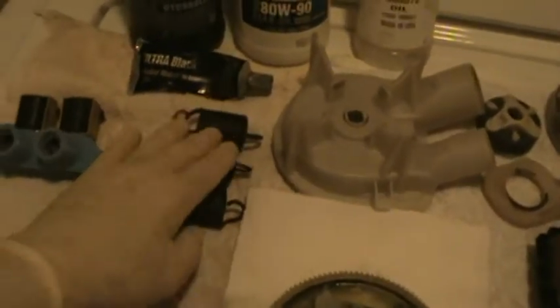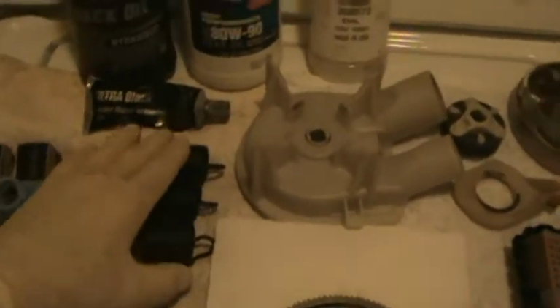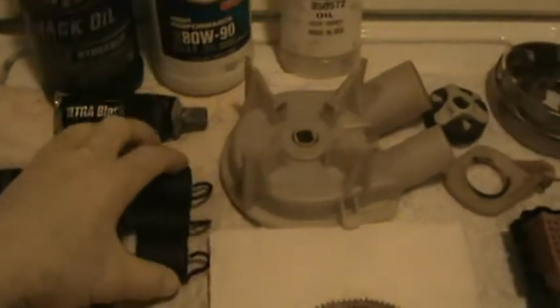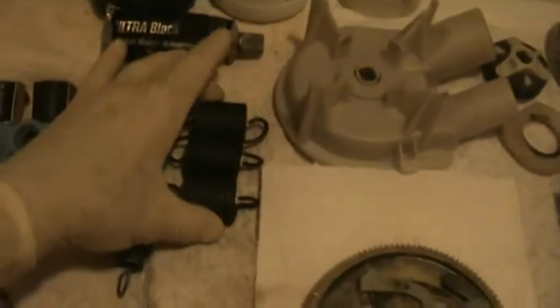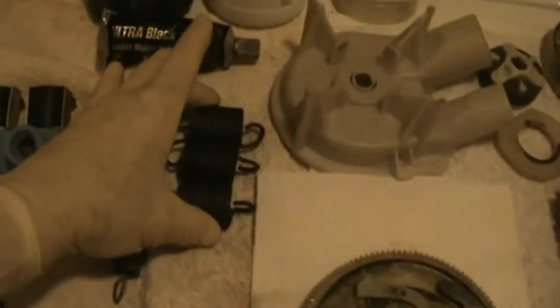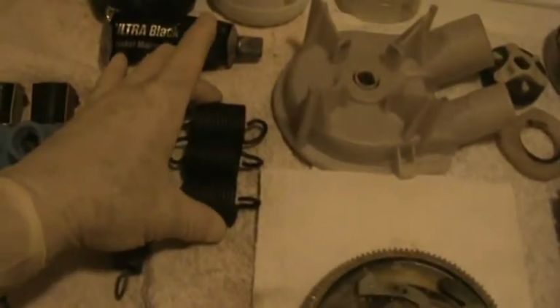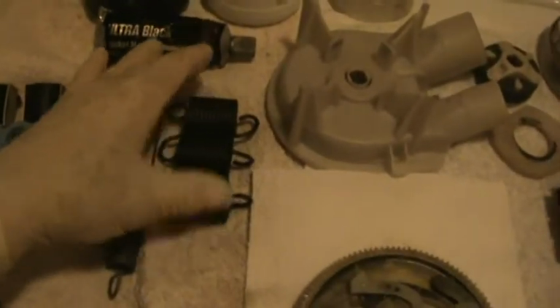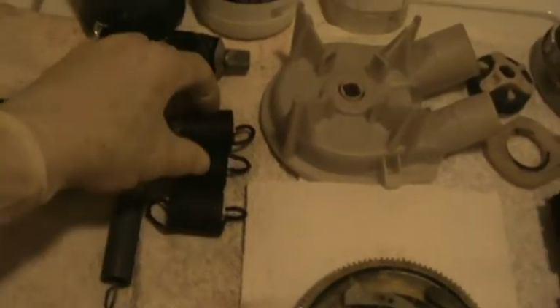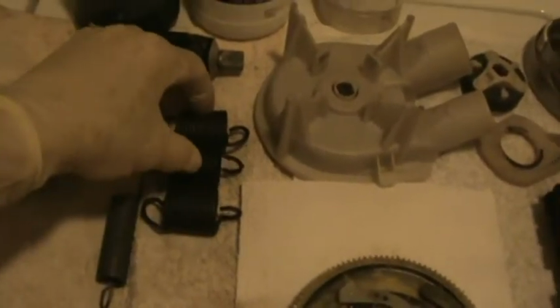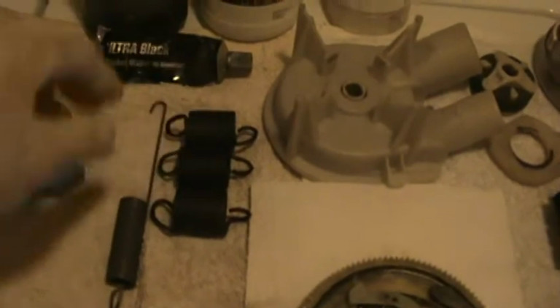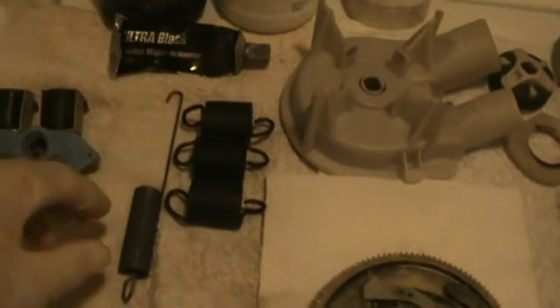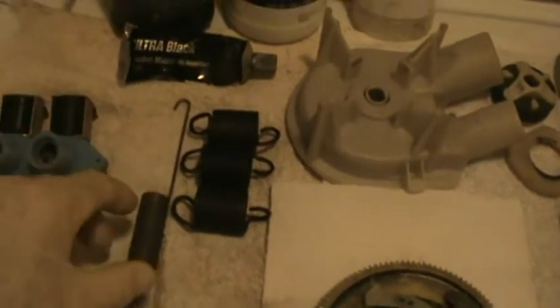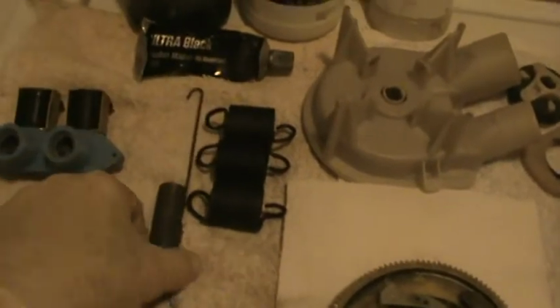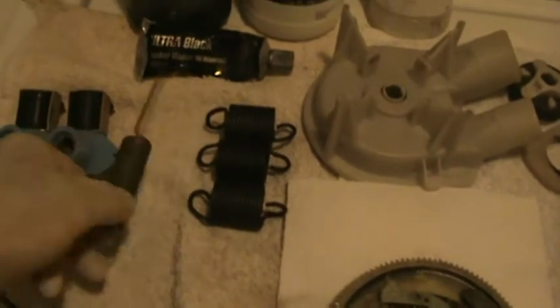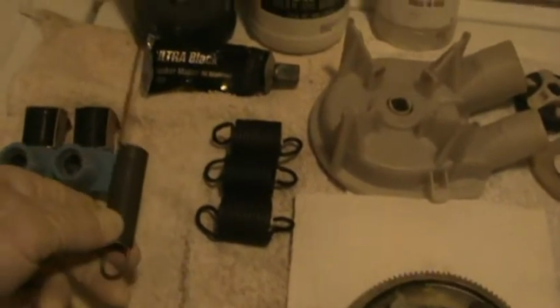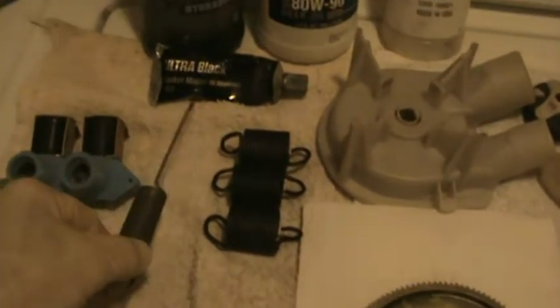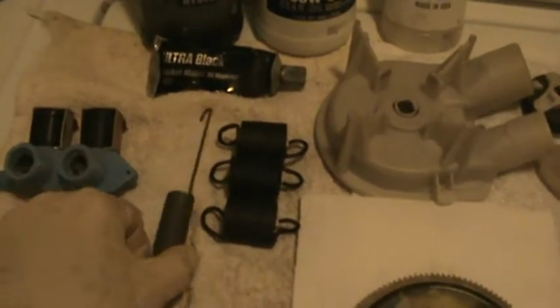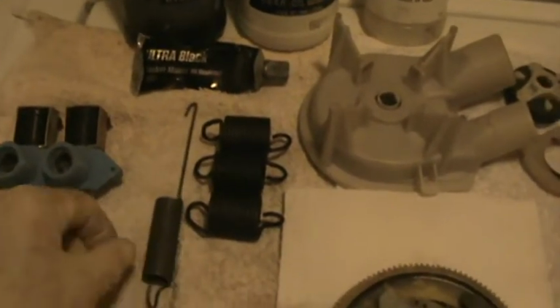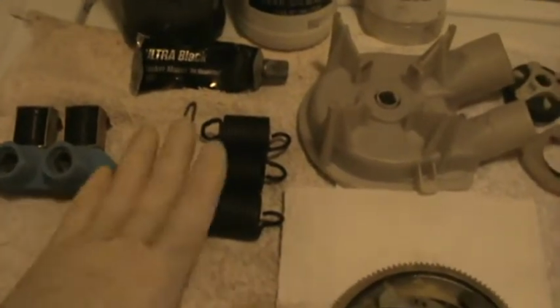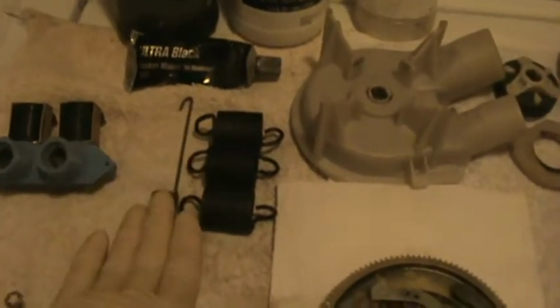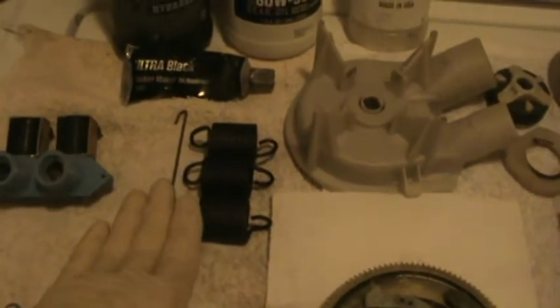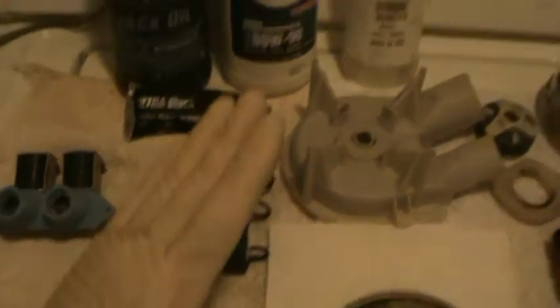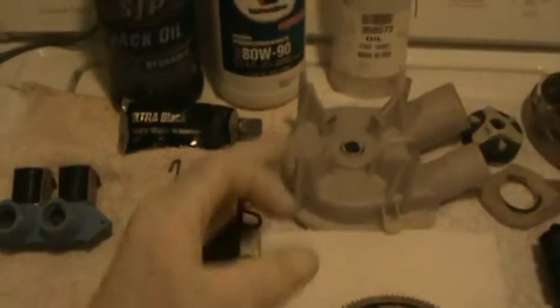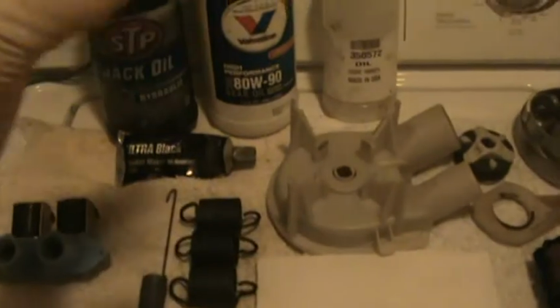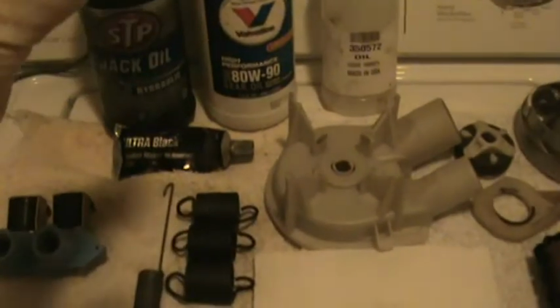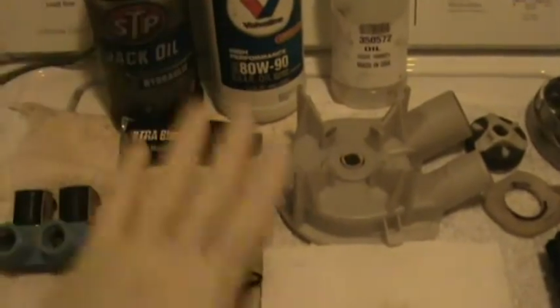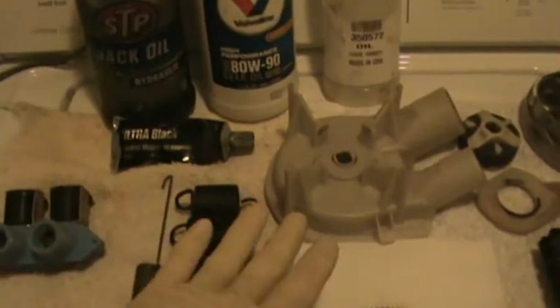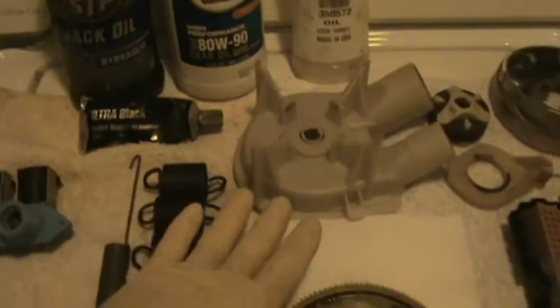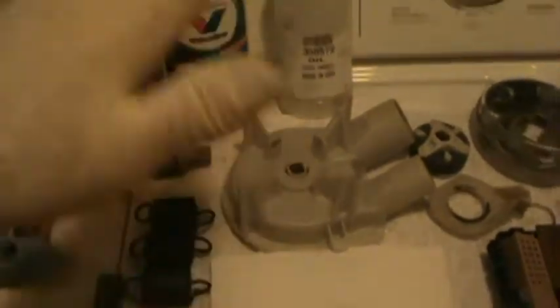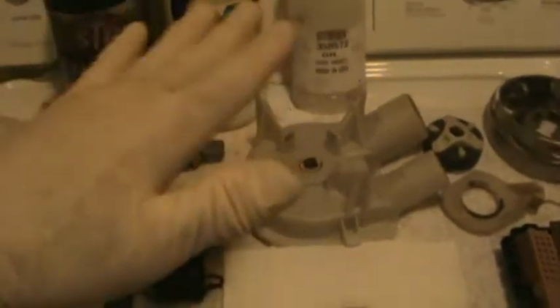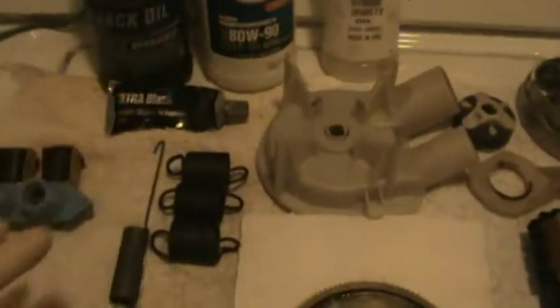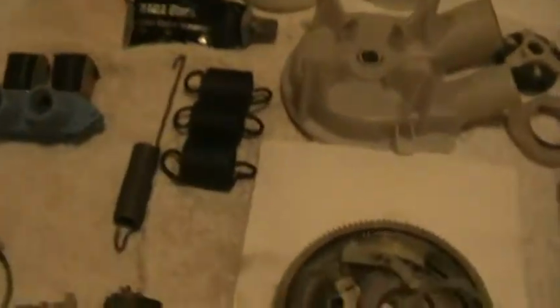So what I did was replace the springs. Two of these were bad, and also this is a counterbalance spring for the motor — replaced it. Now my tub is straight. It doesn't lean anymore.